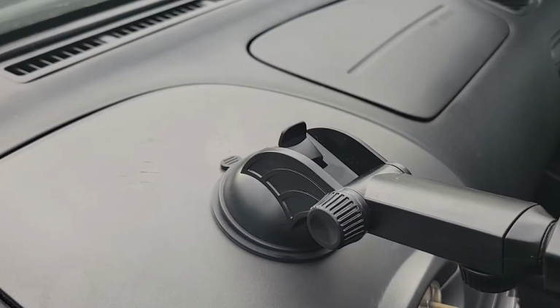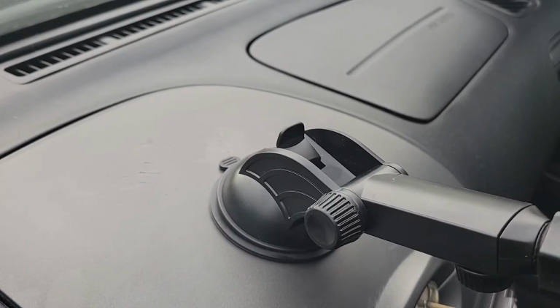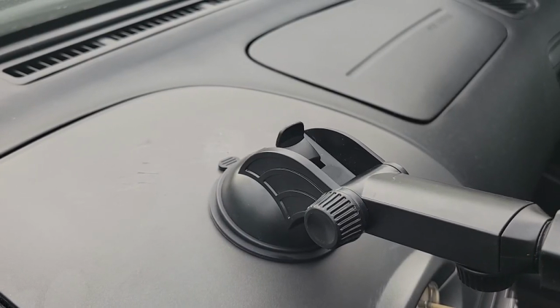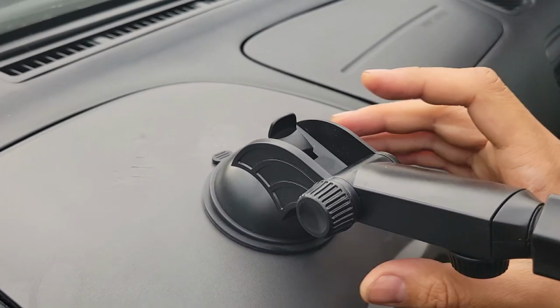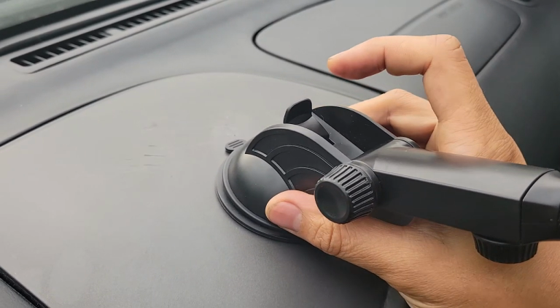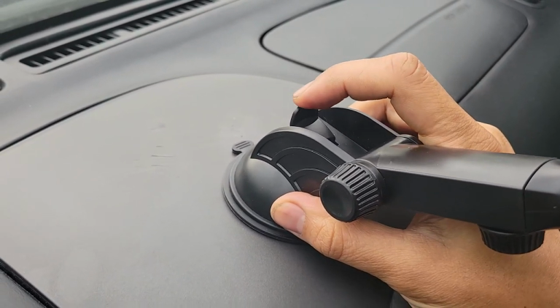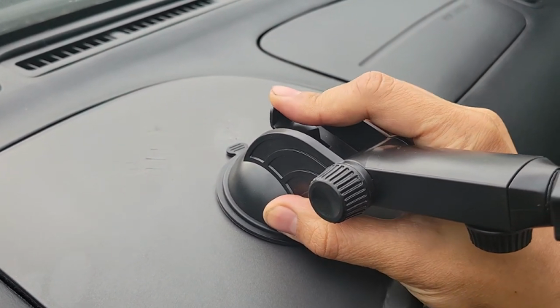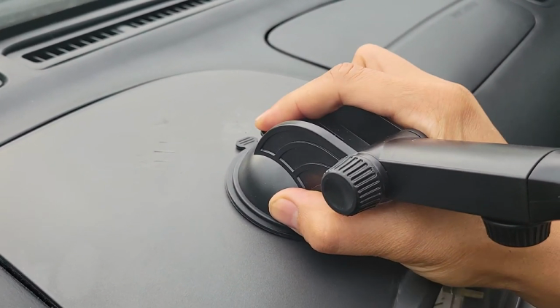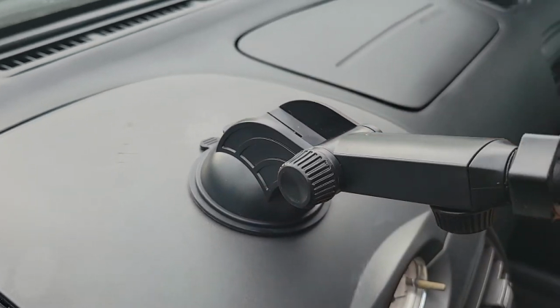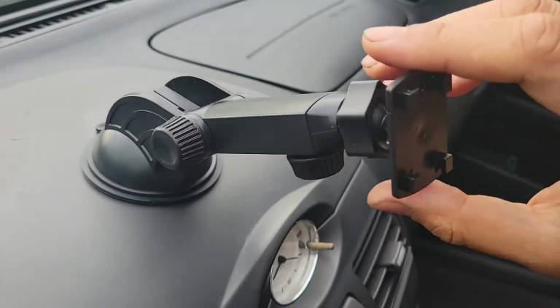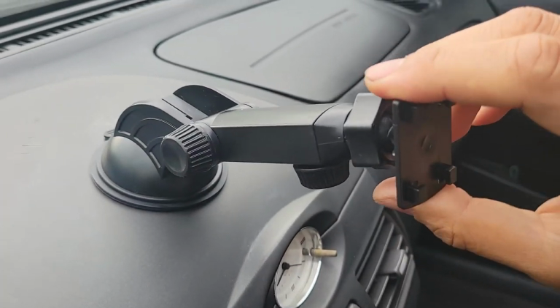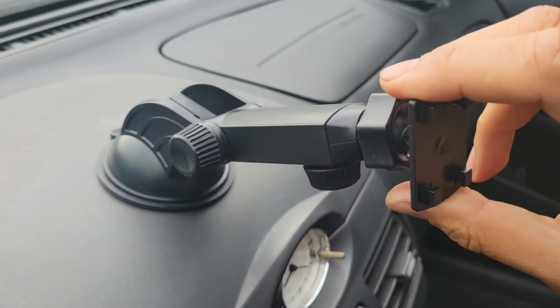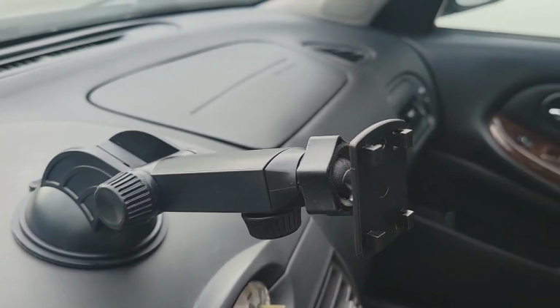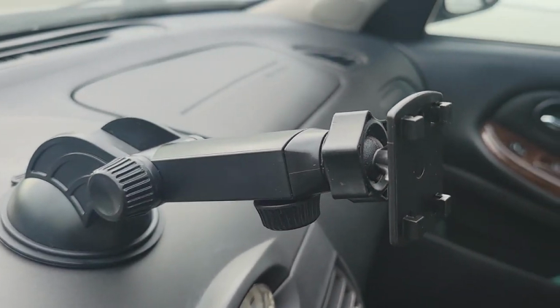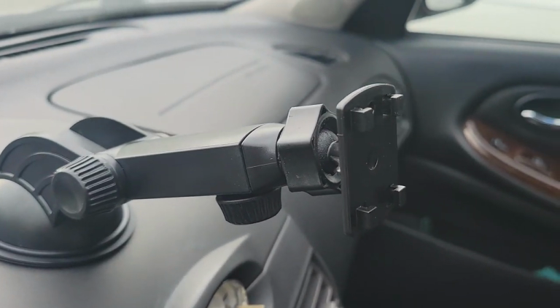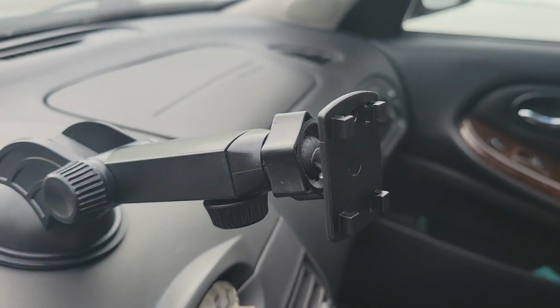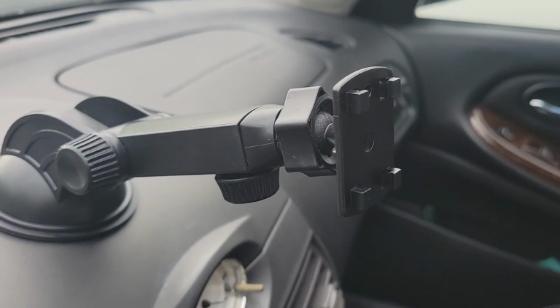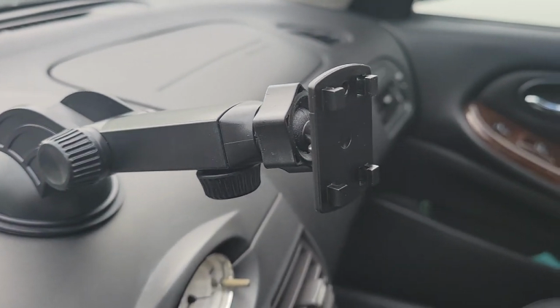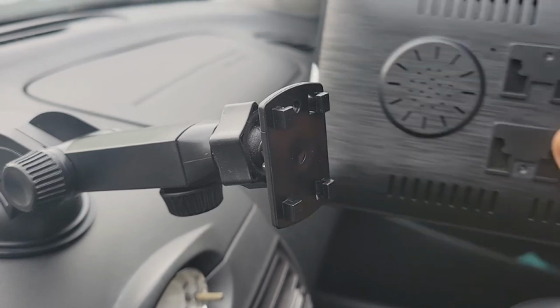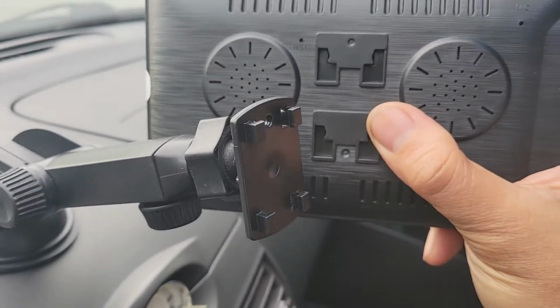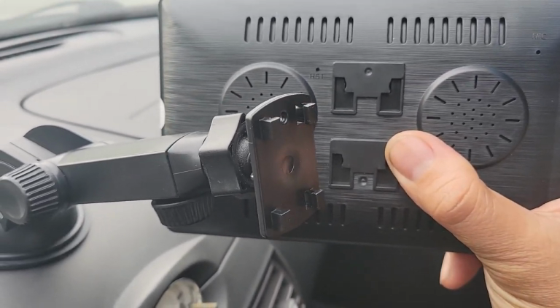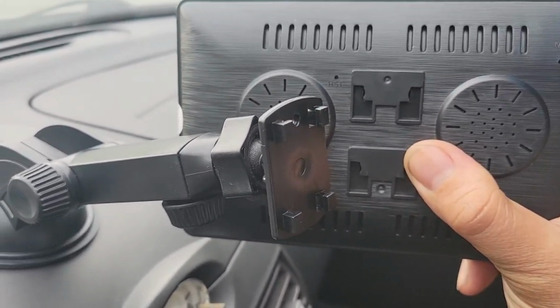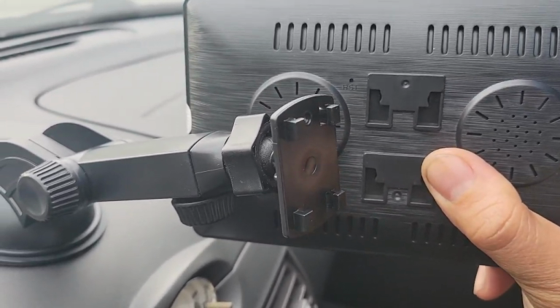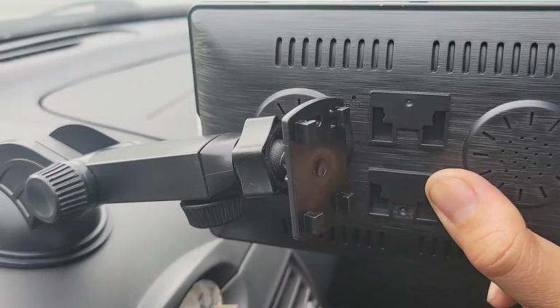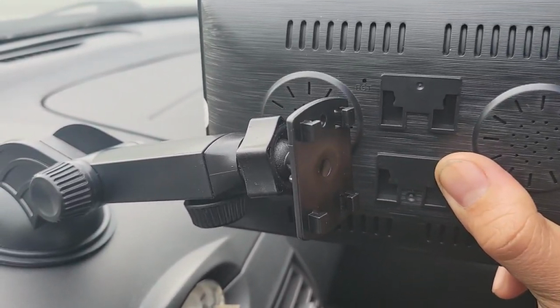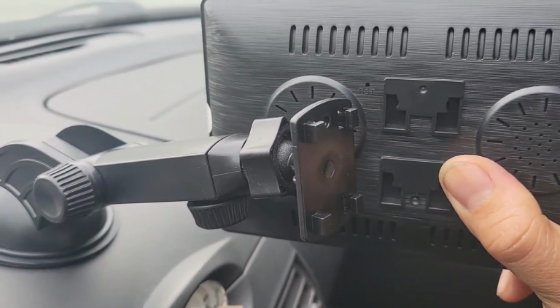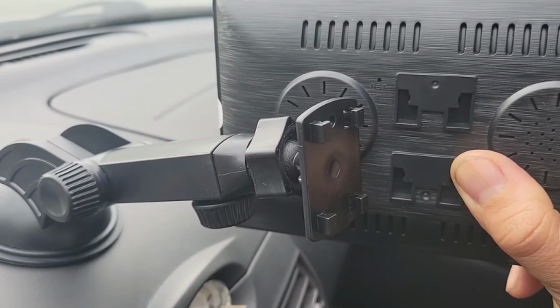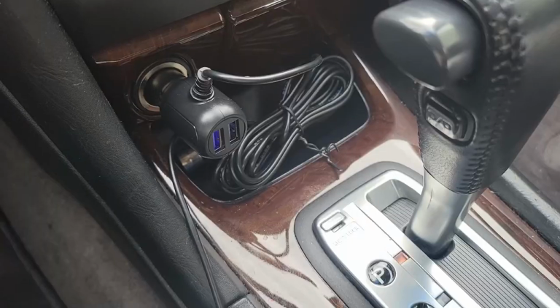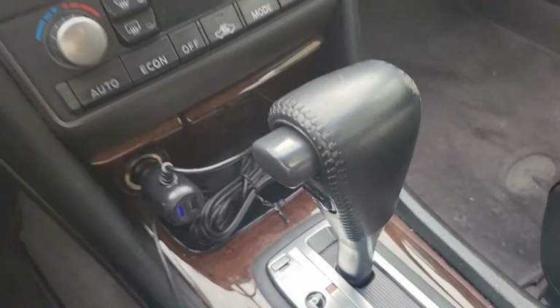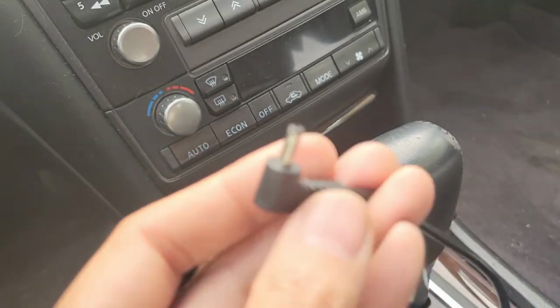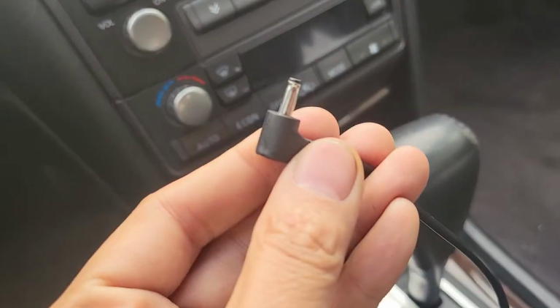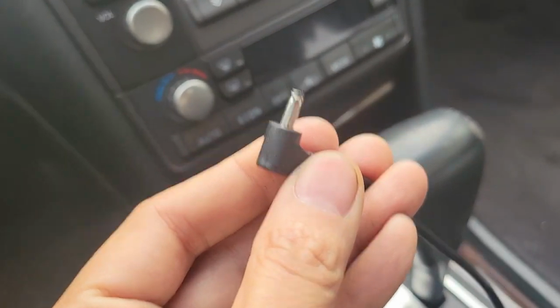I have the mount positioned on the dash, so I just need to push down on the lock. That seems secure enough. I also rotated the mounting plate this way. The receiver just slides on and down into place.